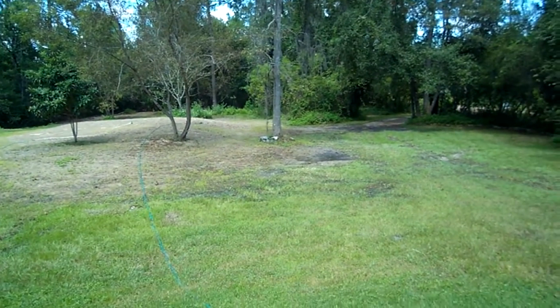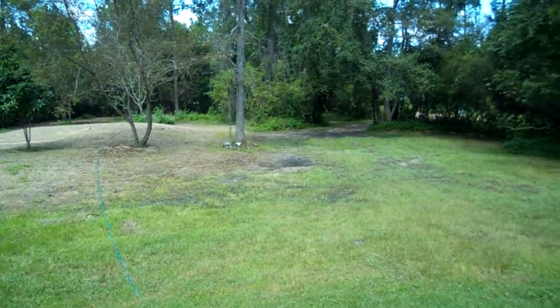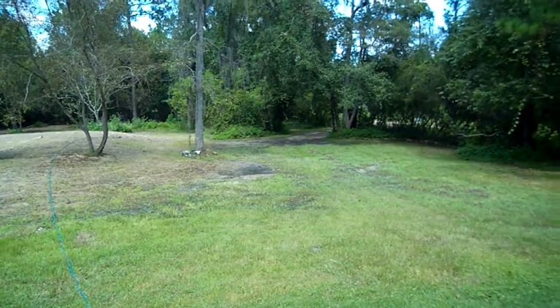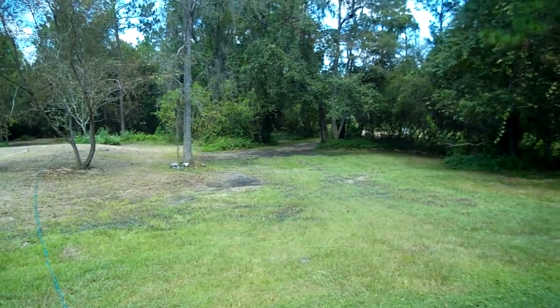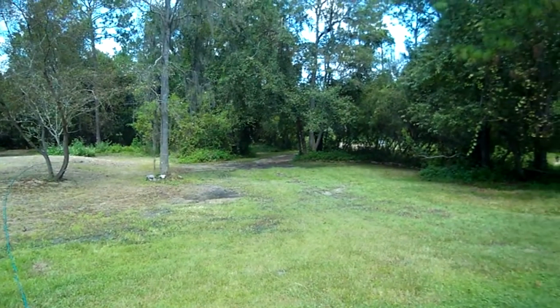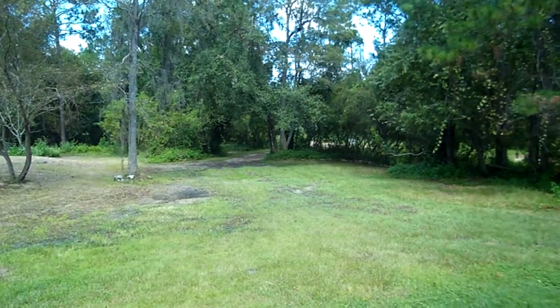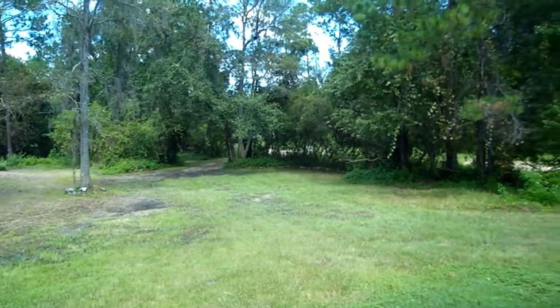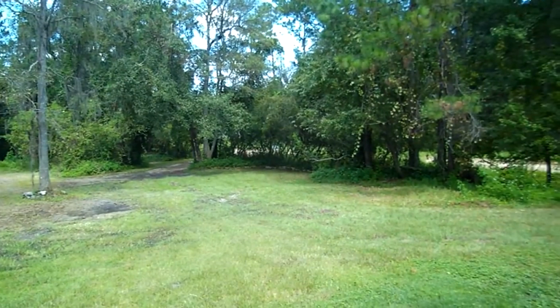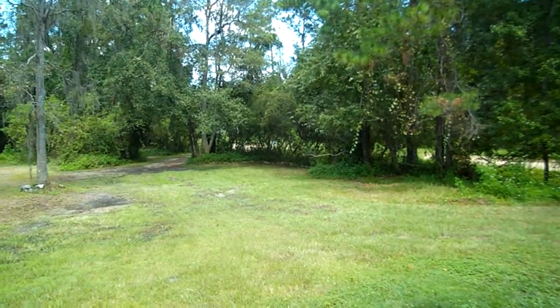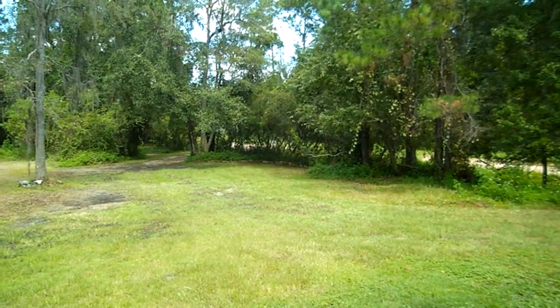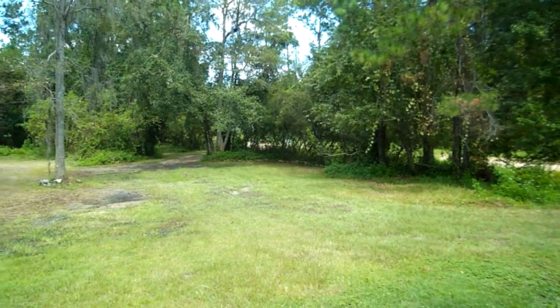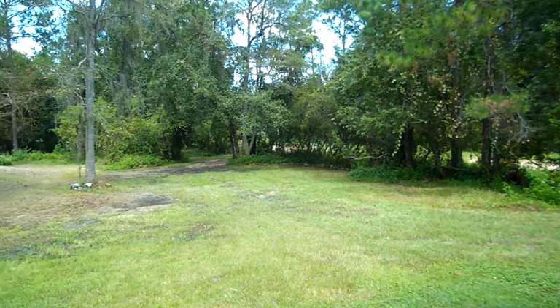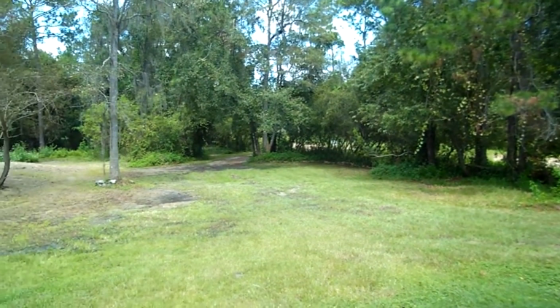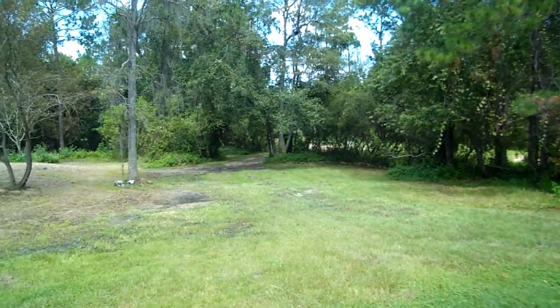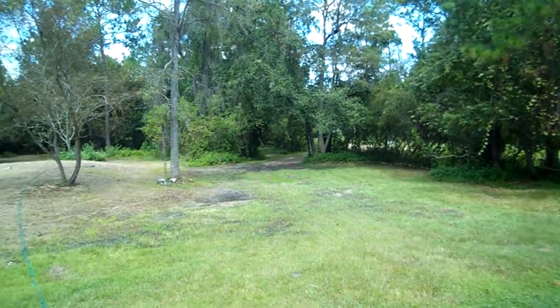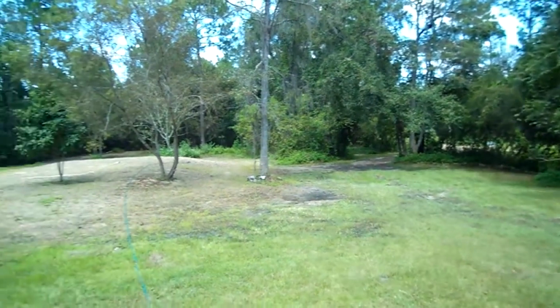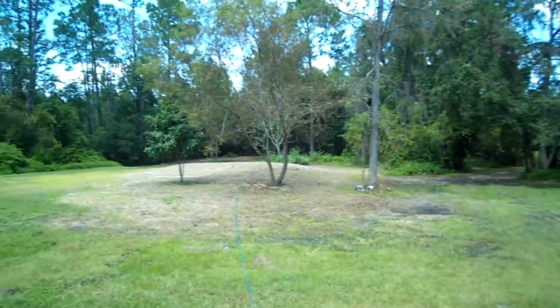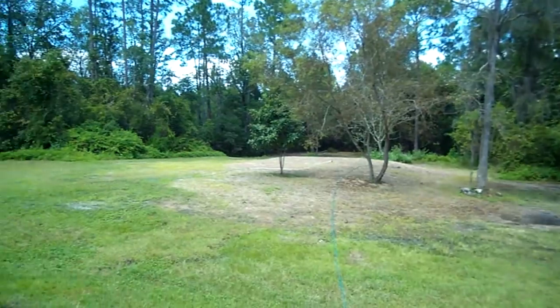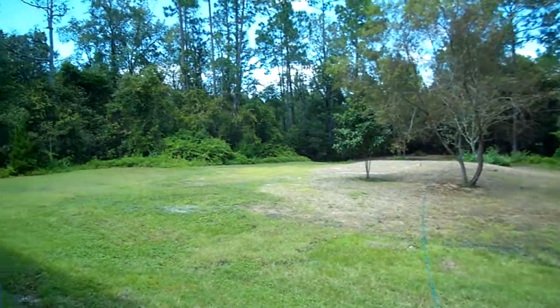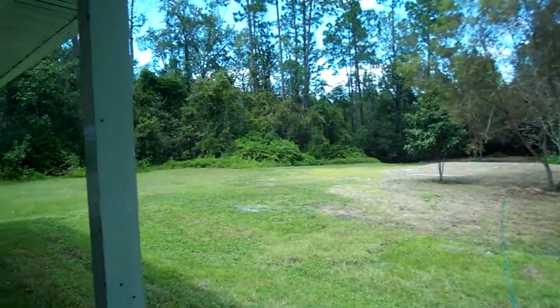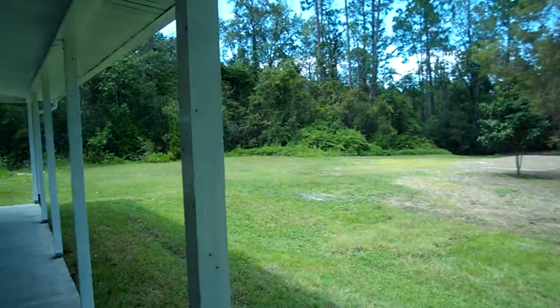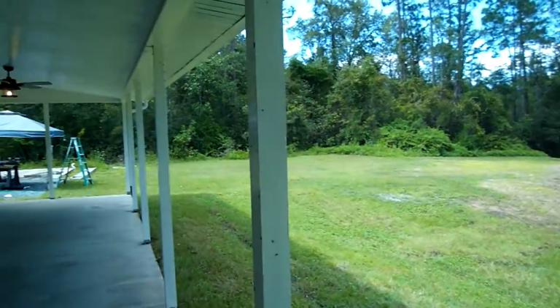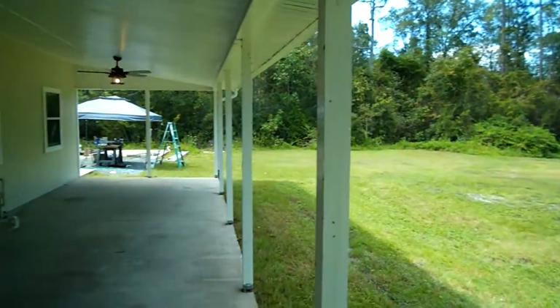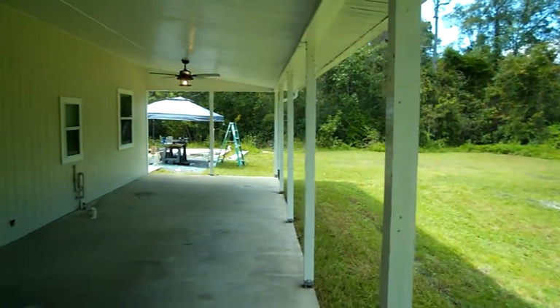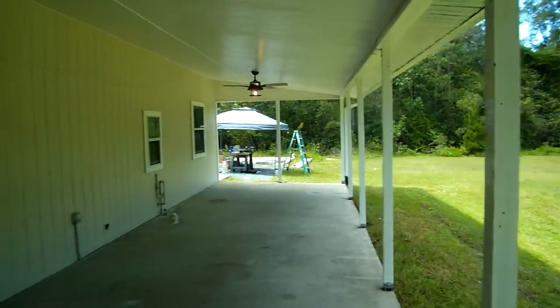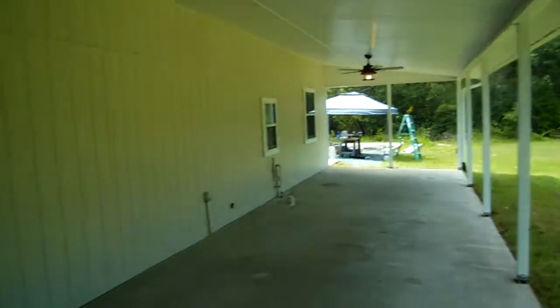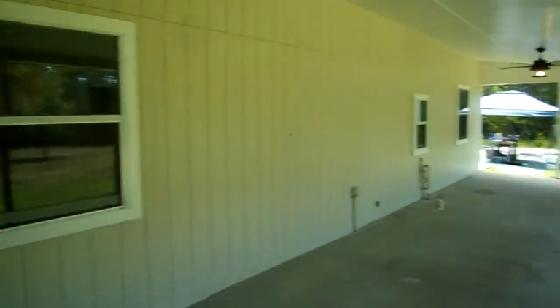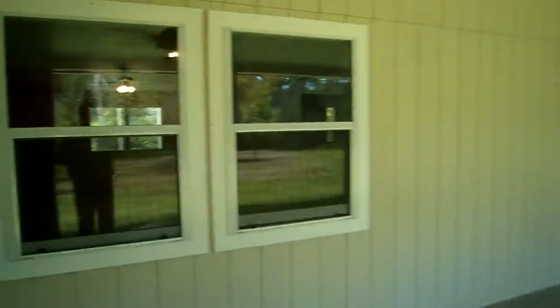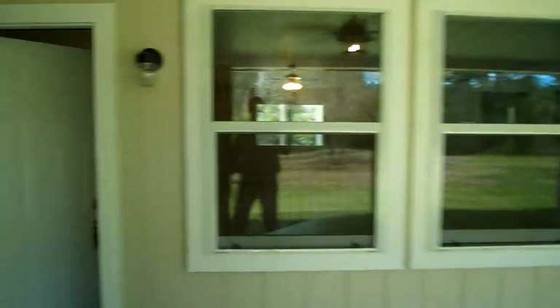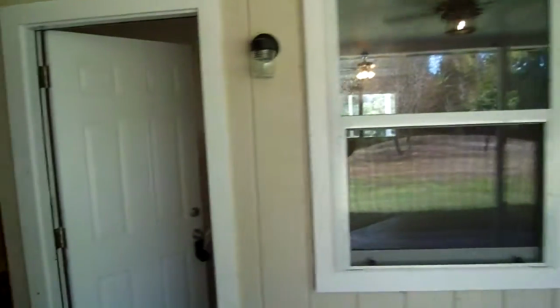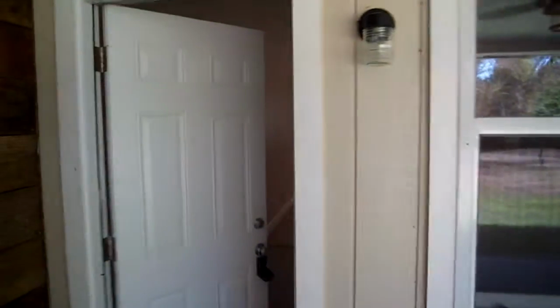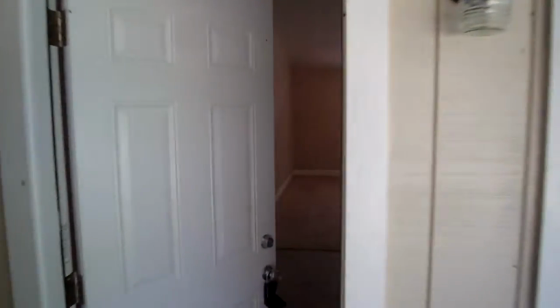There are two entrances. Since this property sits on a corner, you can come in here from the side — there's a separate driveway. And then over on the left, there's also a gravel driveway. Perfect spot for an outdoor kitchen if you wanted.